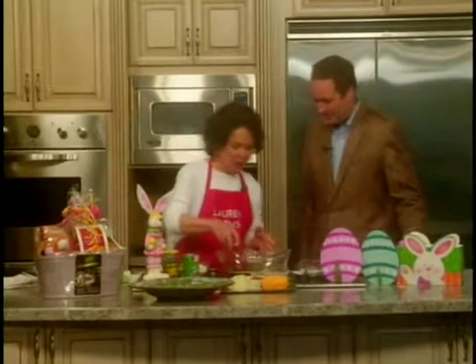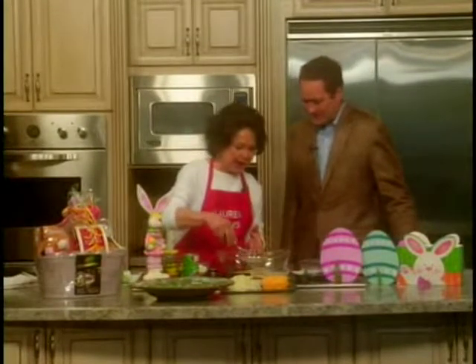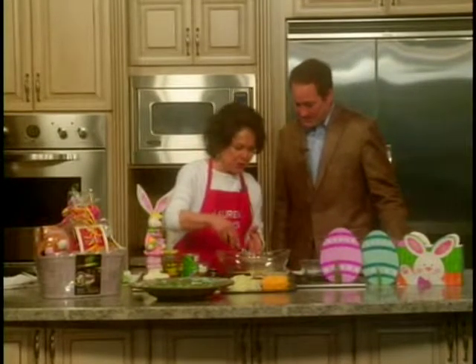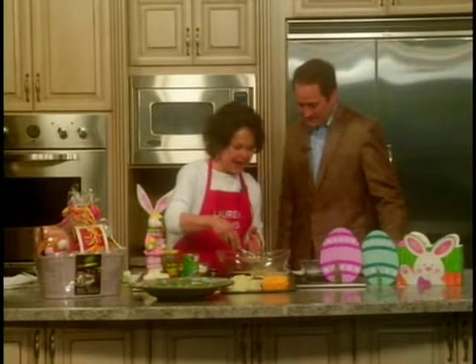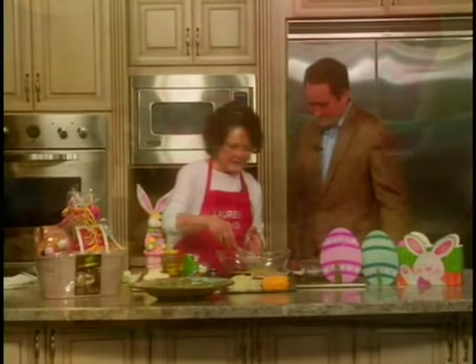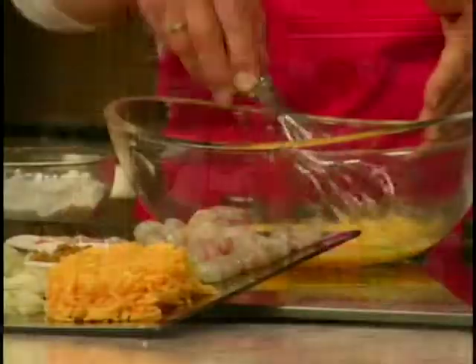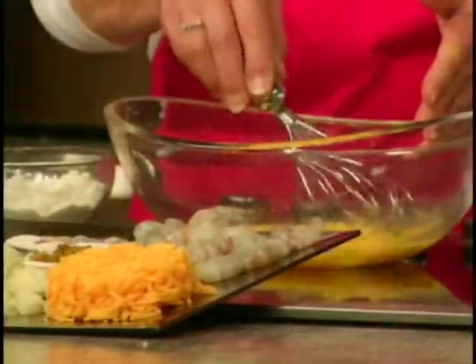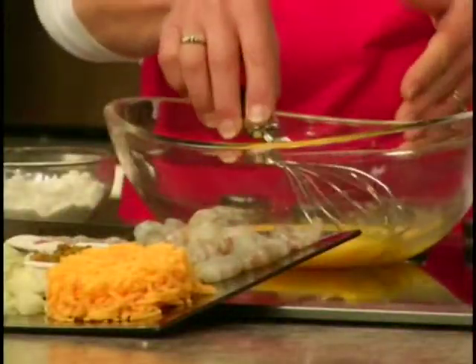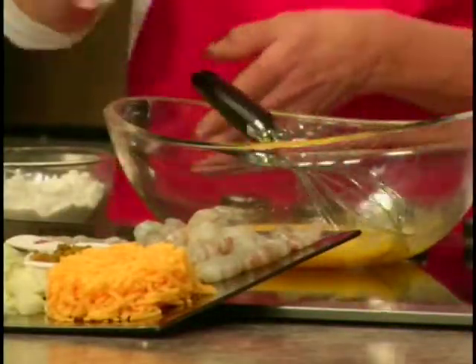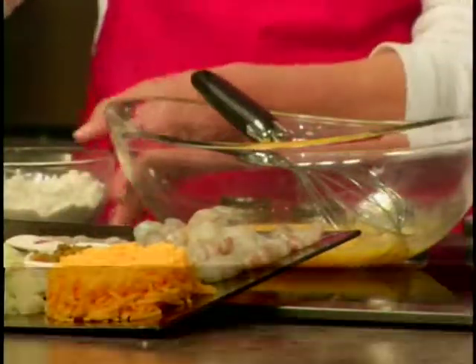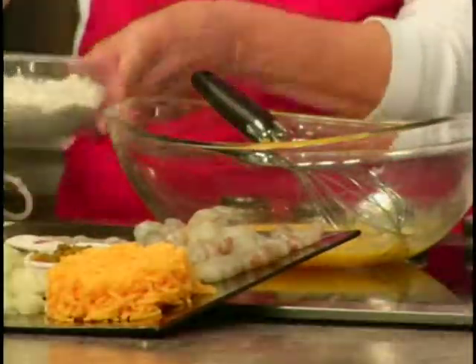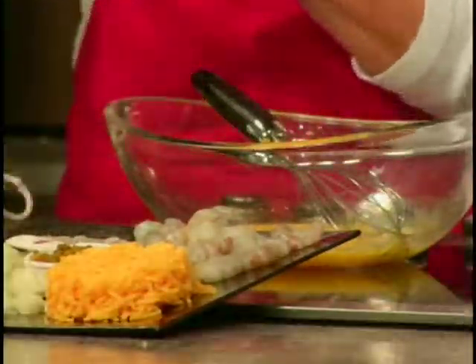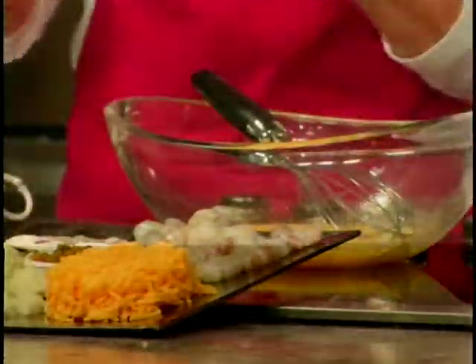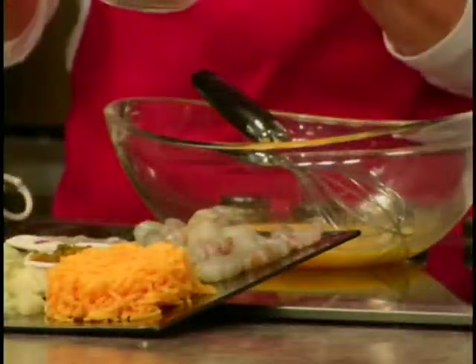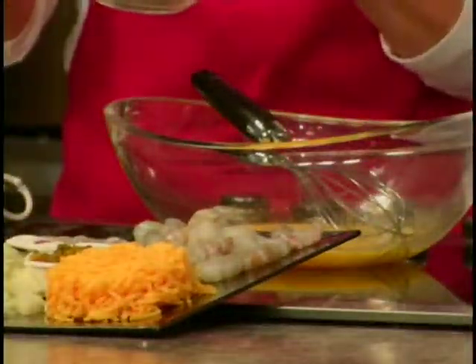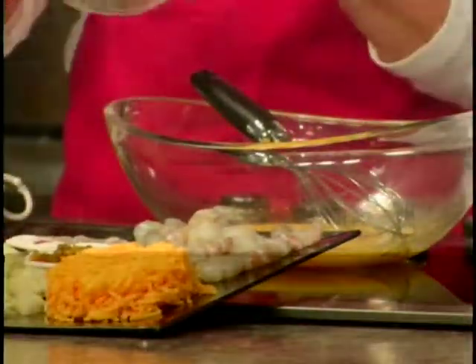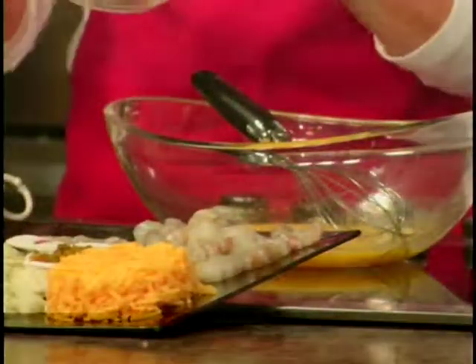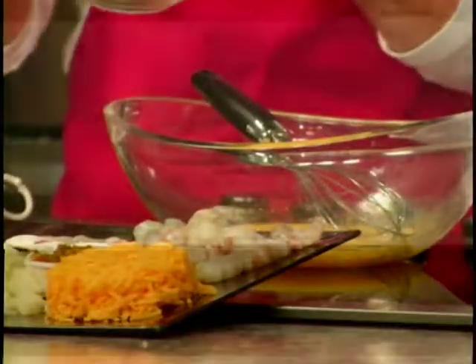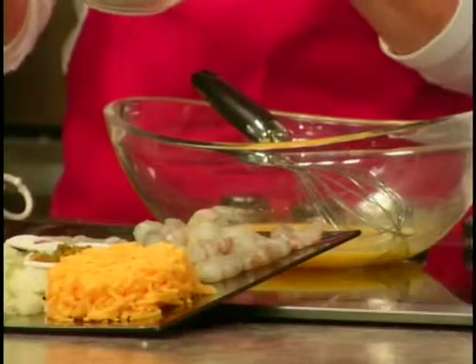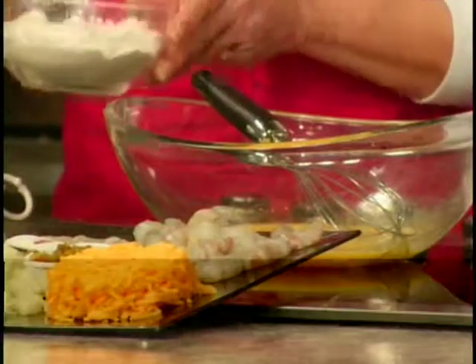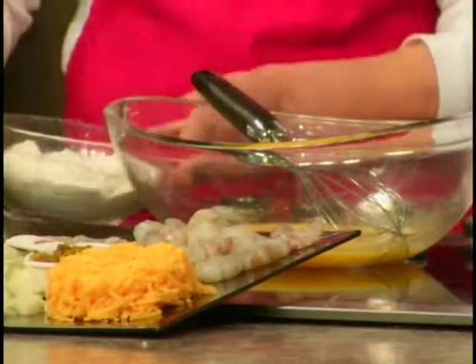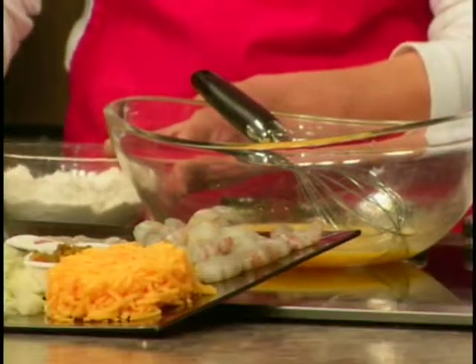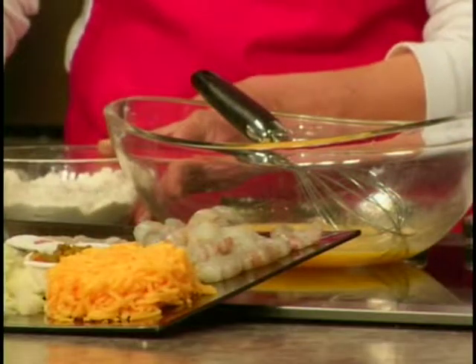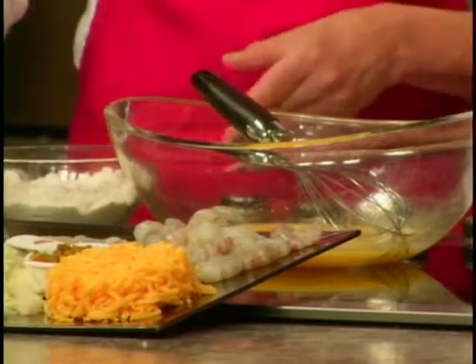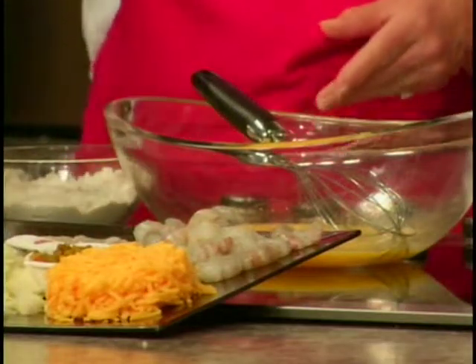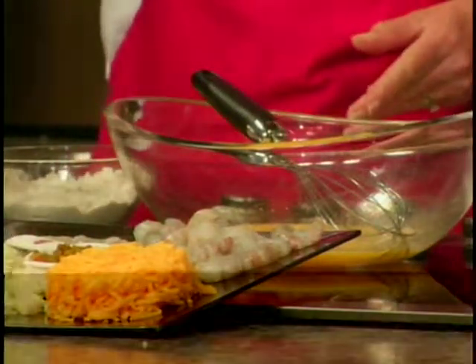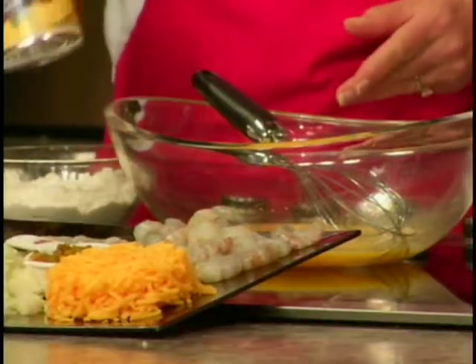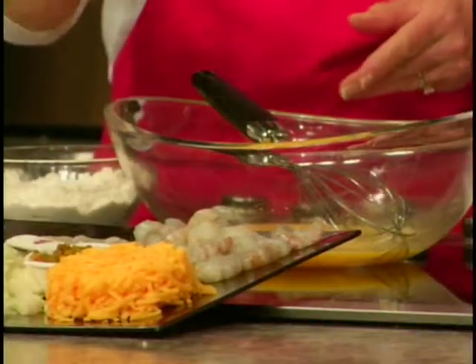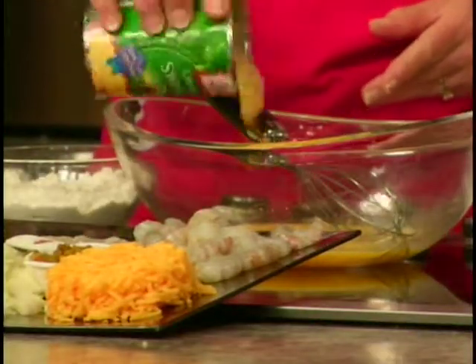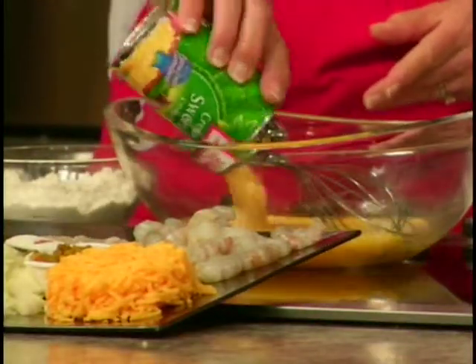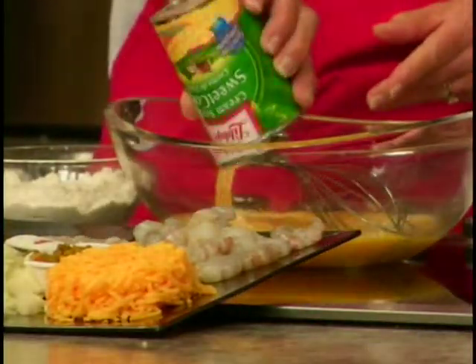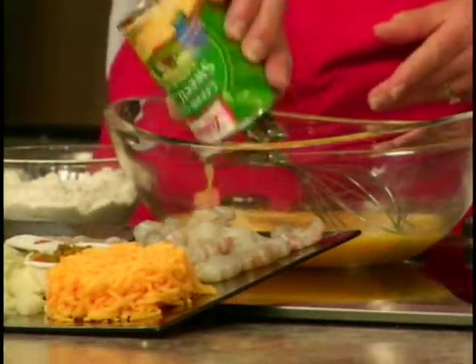We've taken three eggs that we've beaten, and we have two cups of self-rising cornmeal with about half a tablespoon of salt in there. We're going to add one can of cream-style corn.